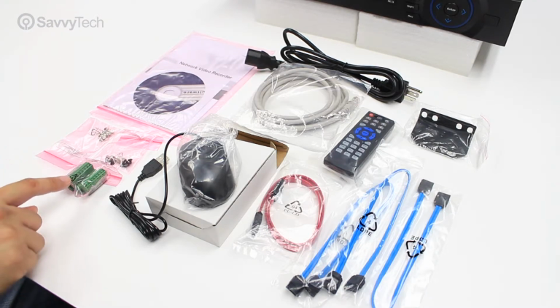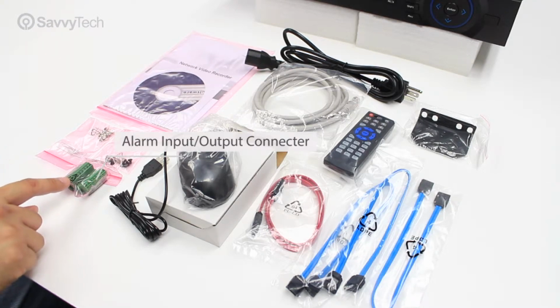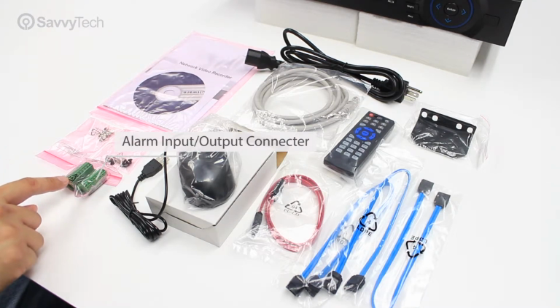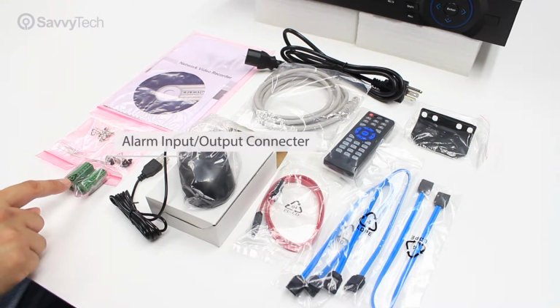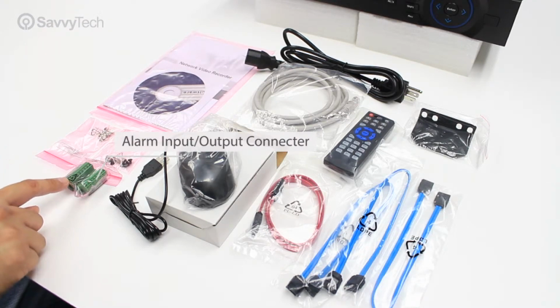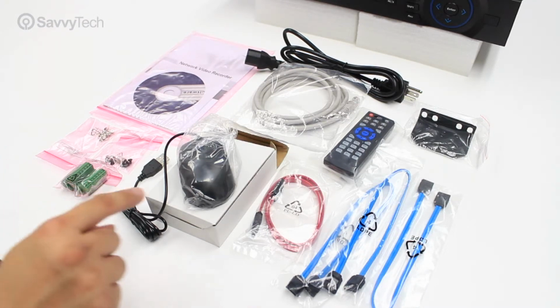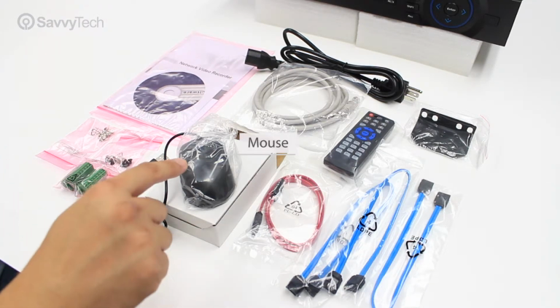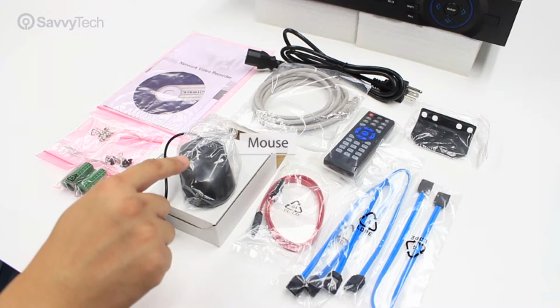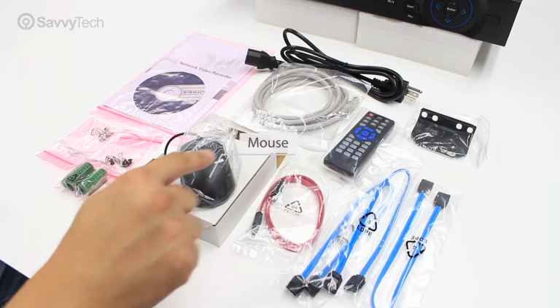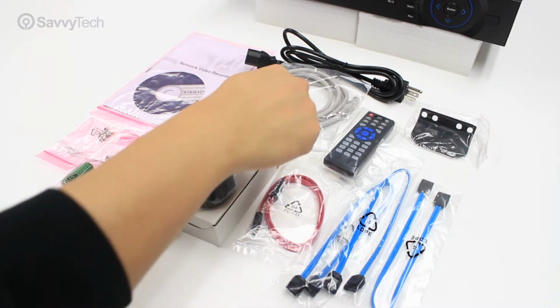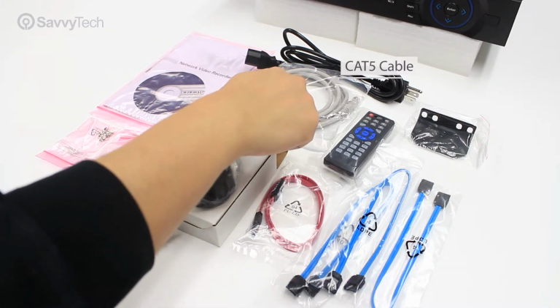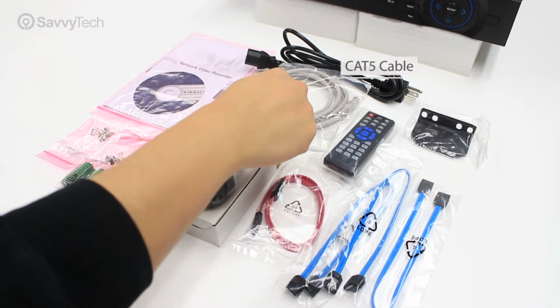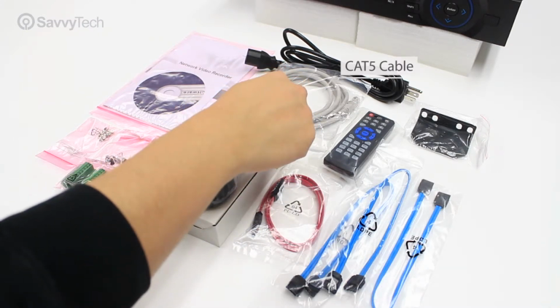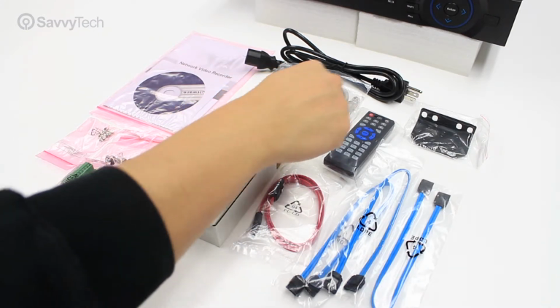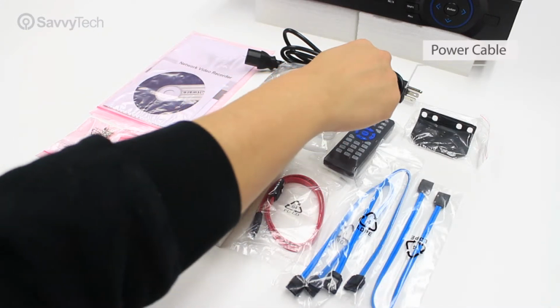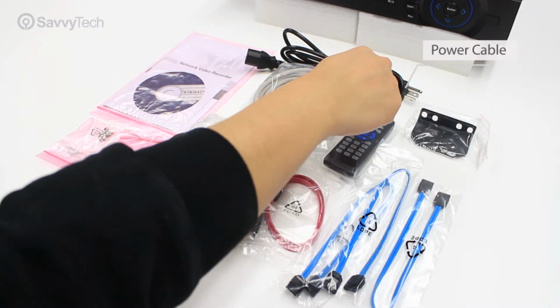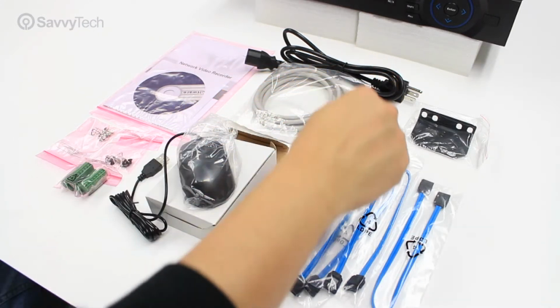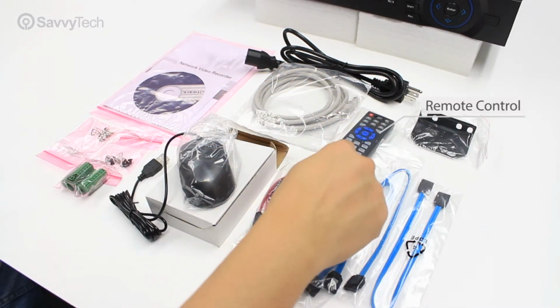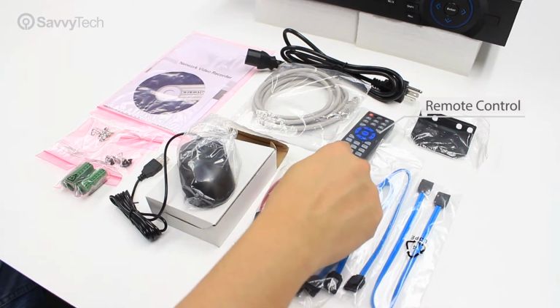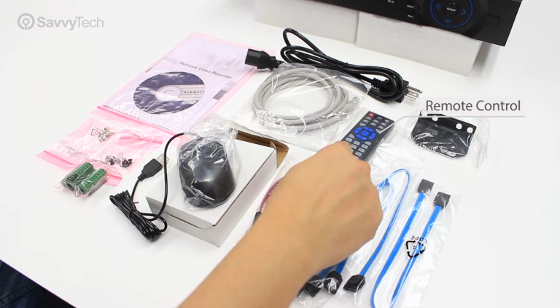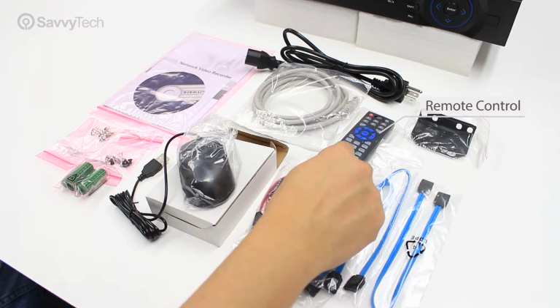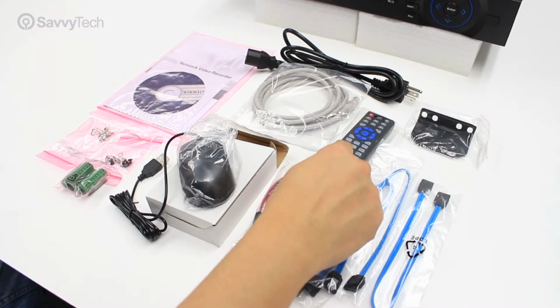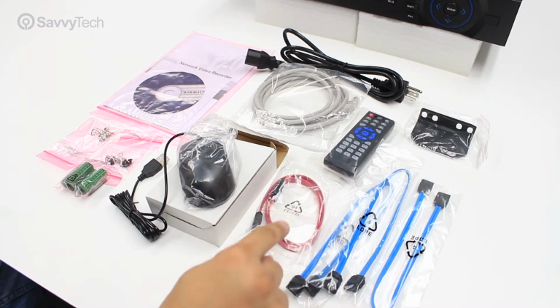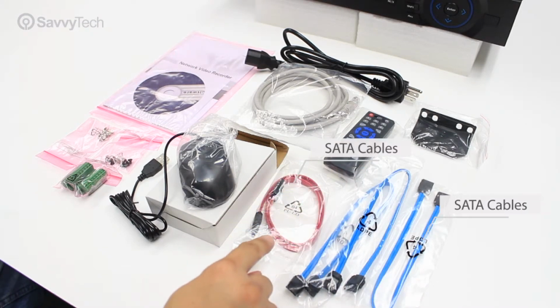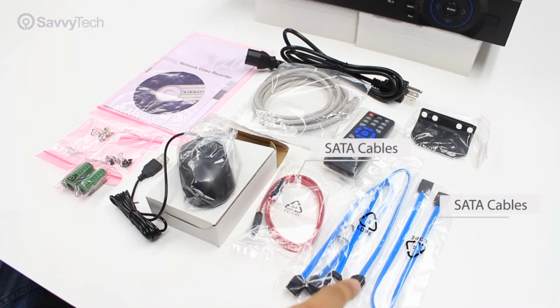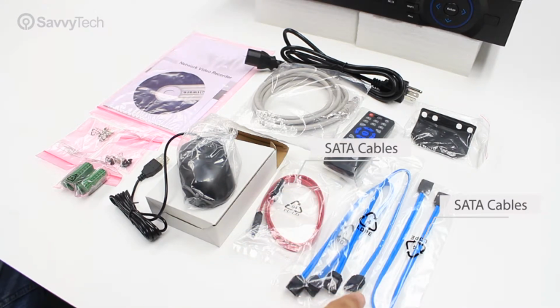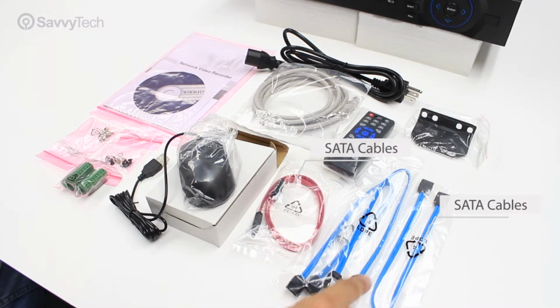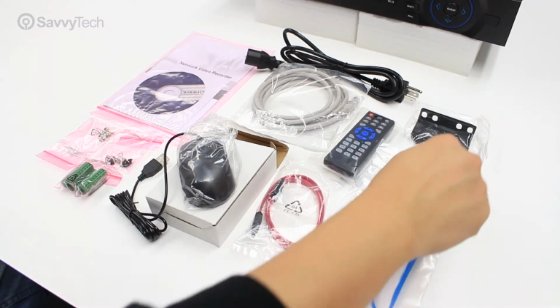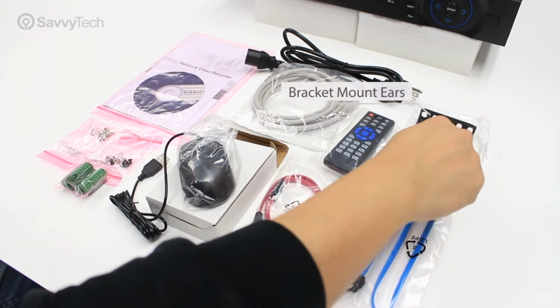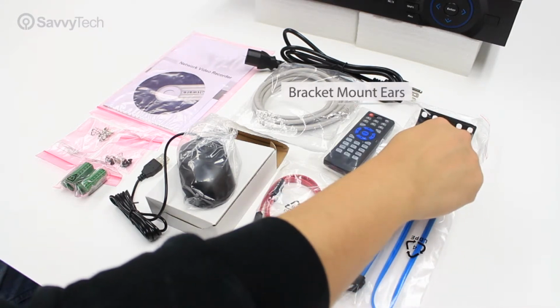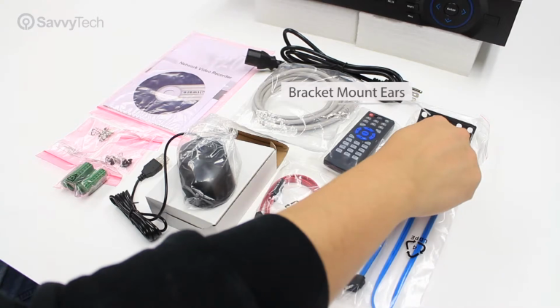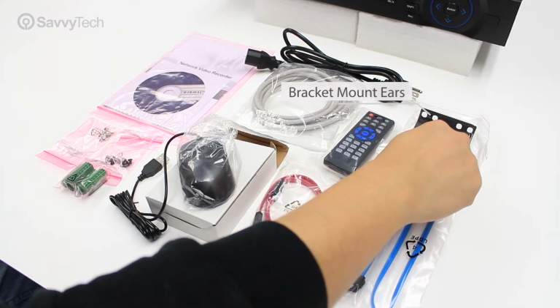You will also find green terminal blocks for the alarm inputs, a mouse, a patch cable for the network, a power cable, a remote control to control the NVR, SATA cables for the hard drives, and rack mount ears for the NVR.